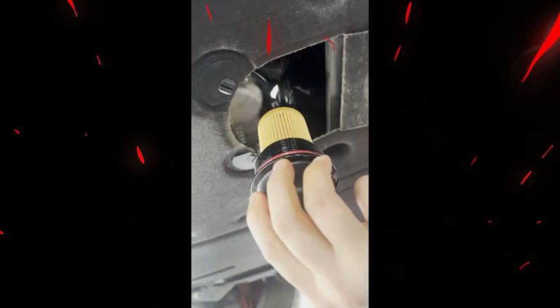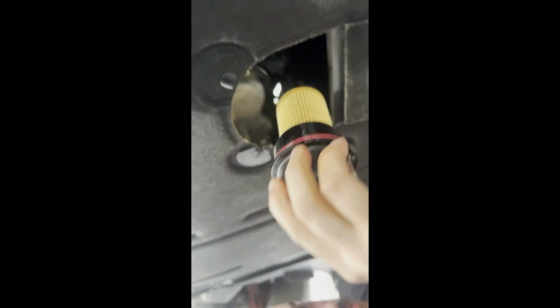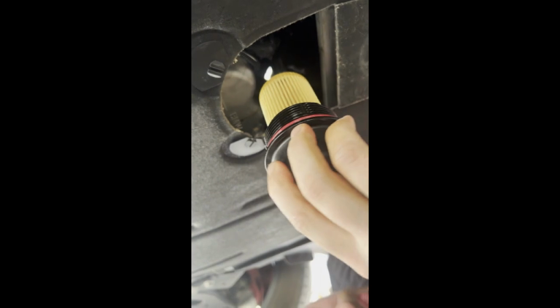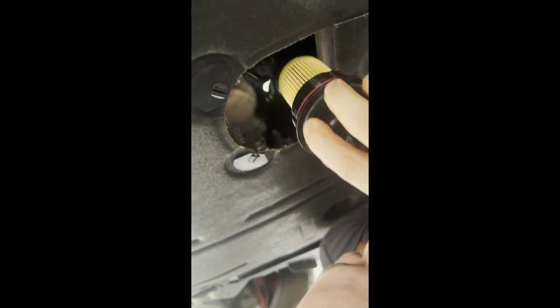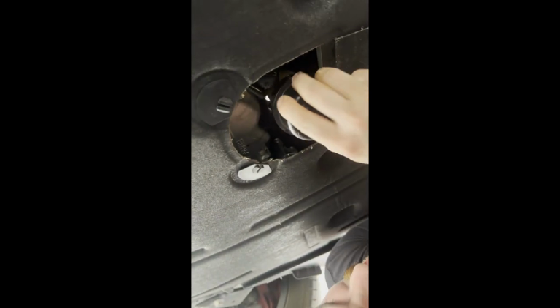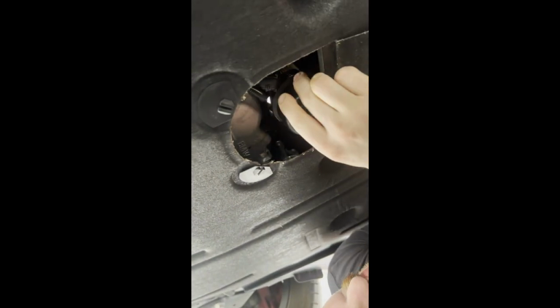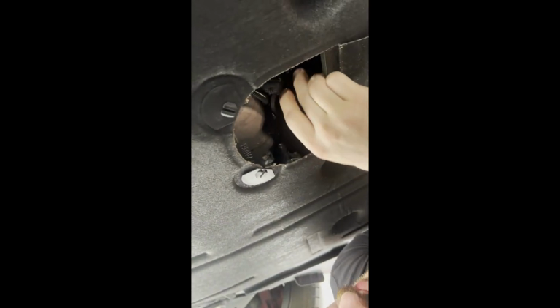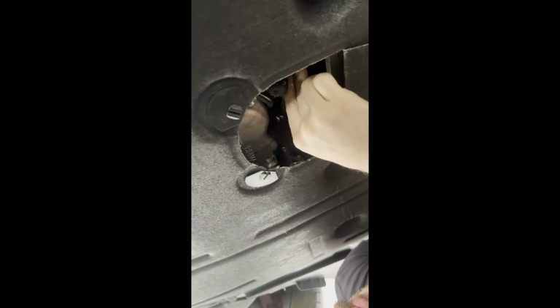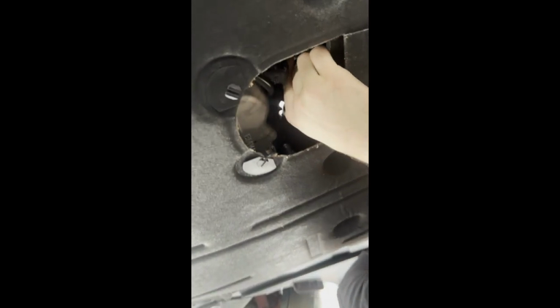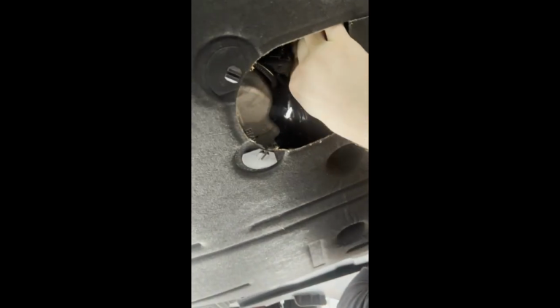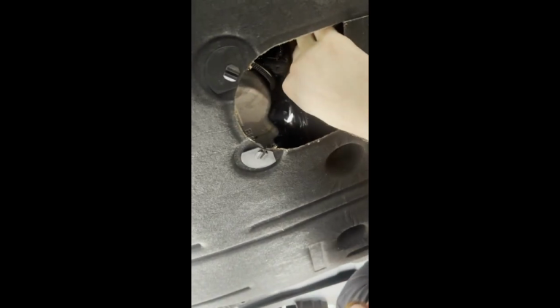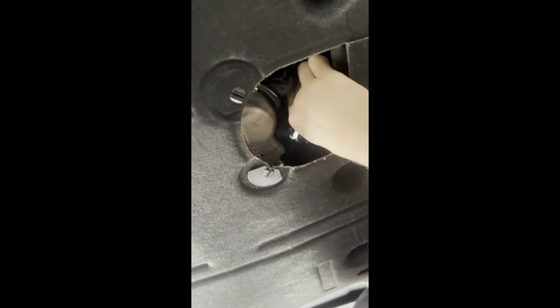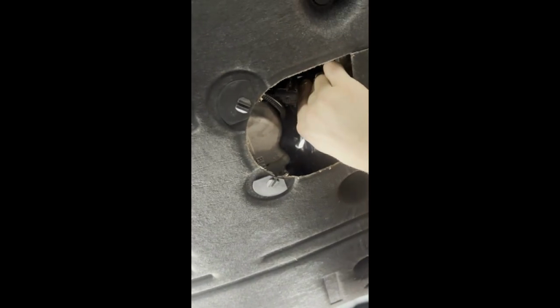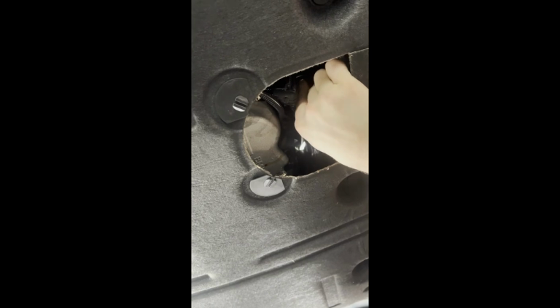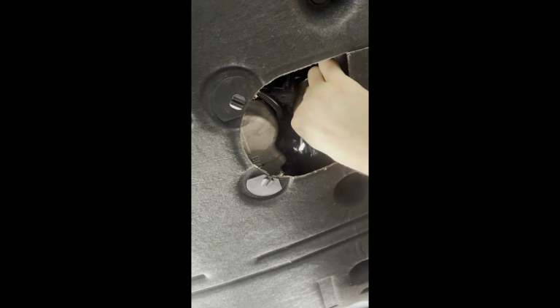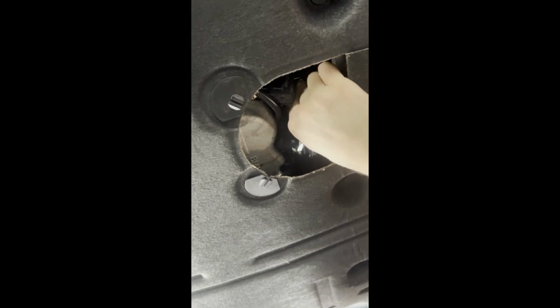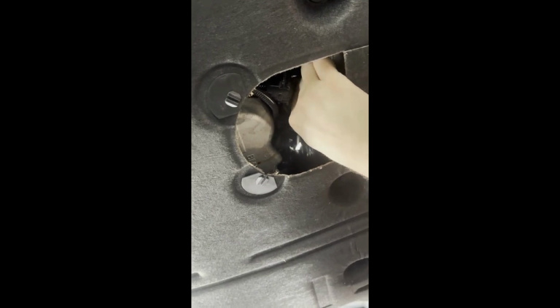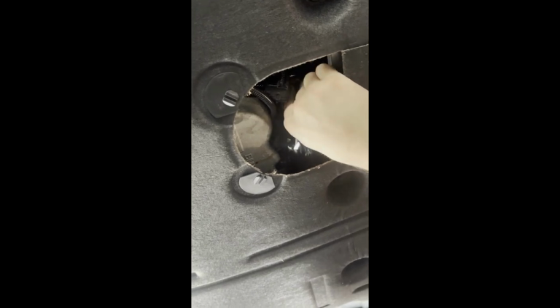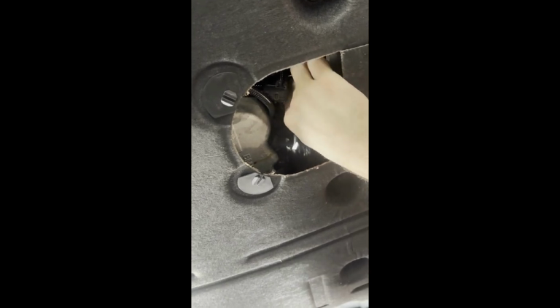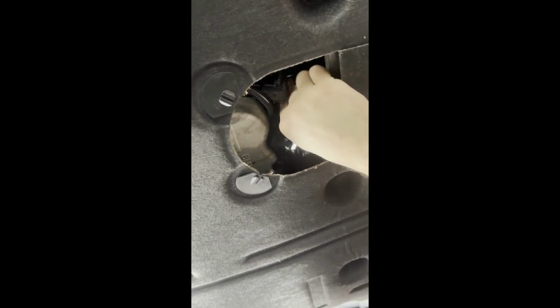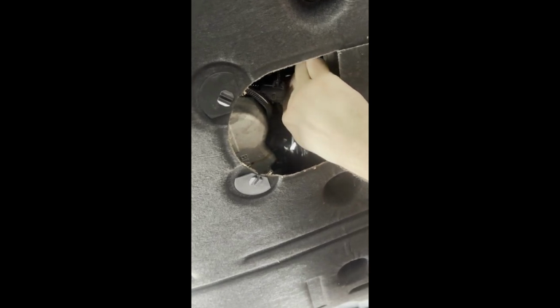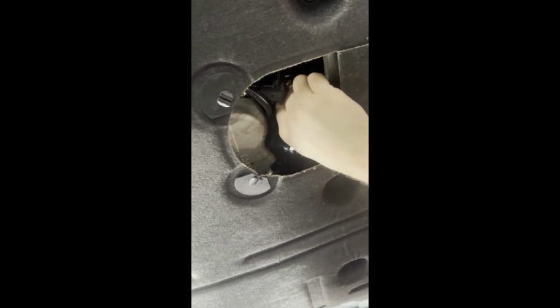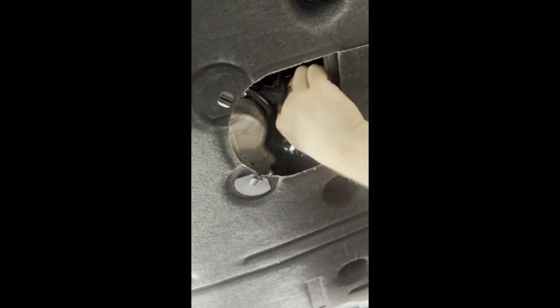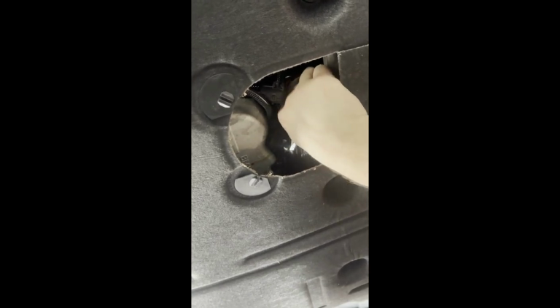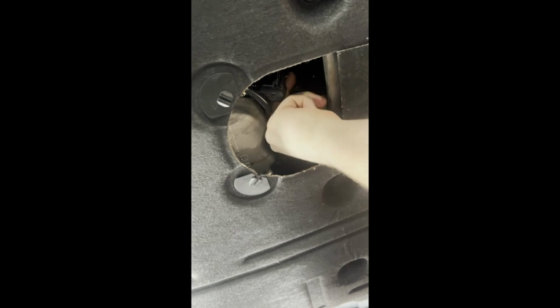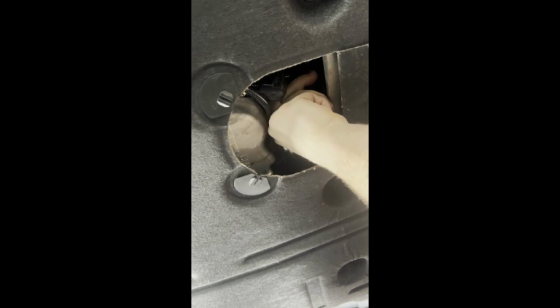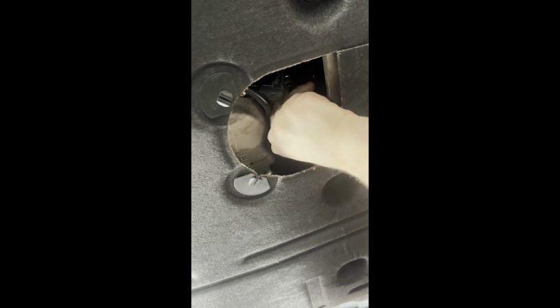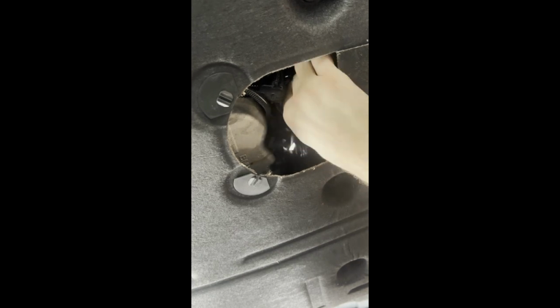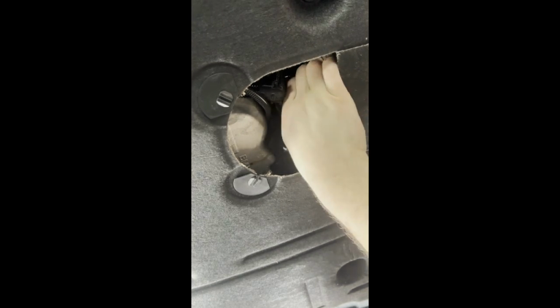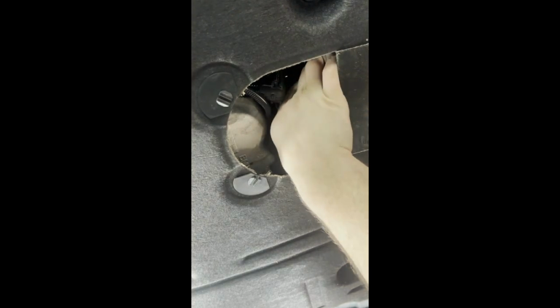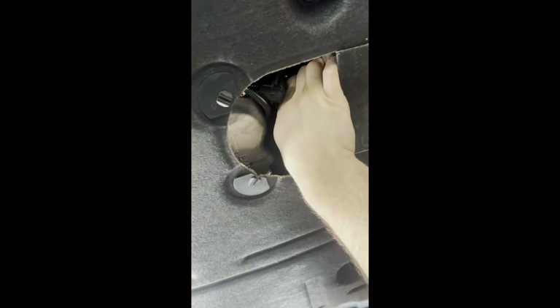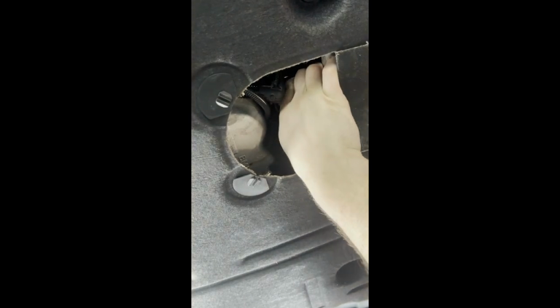Here we're placing the filter housing back in. Be sure to take your time and not cross-thread it — everything should go together nice and easily. Get it in hand-tight and then use the 32mm to tighten it up the rest of the way.